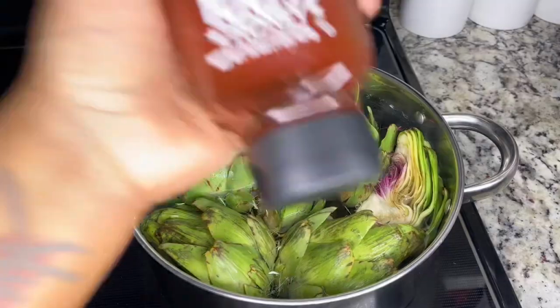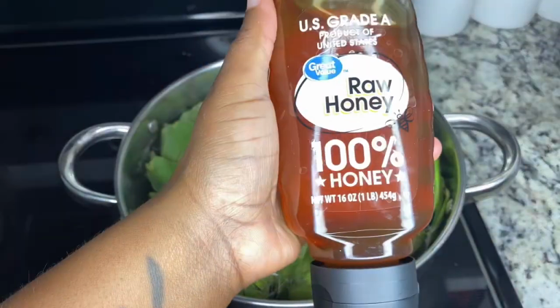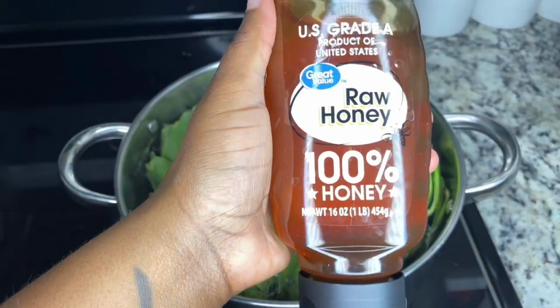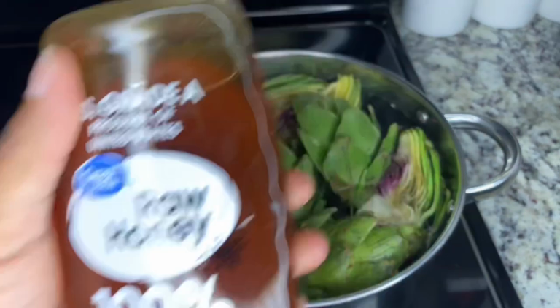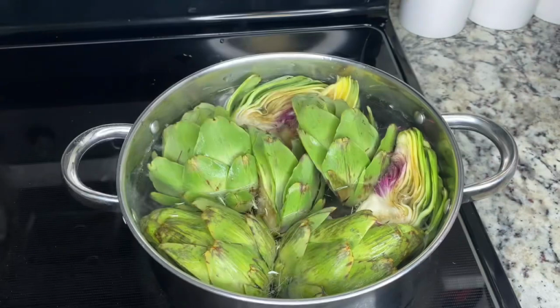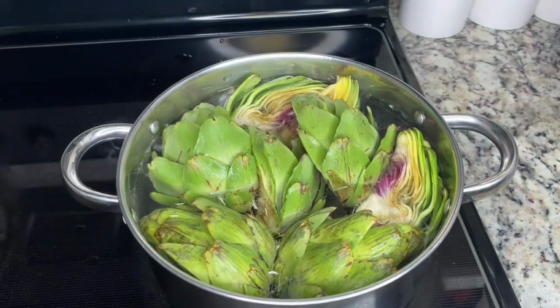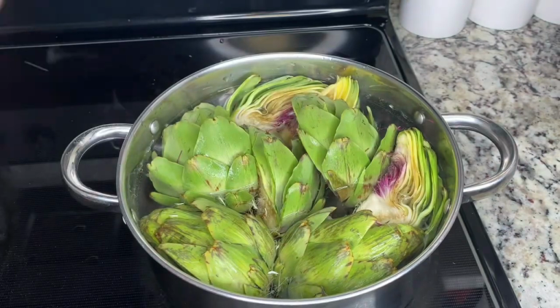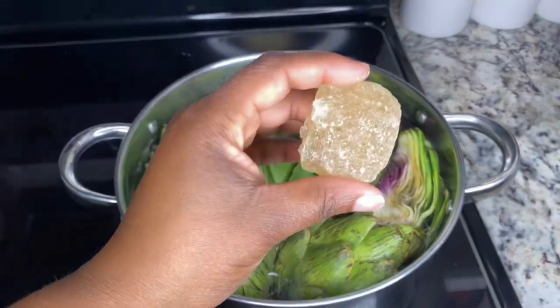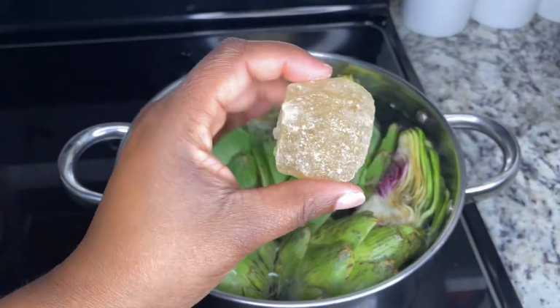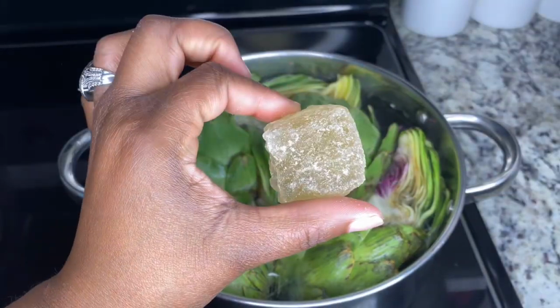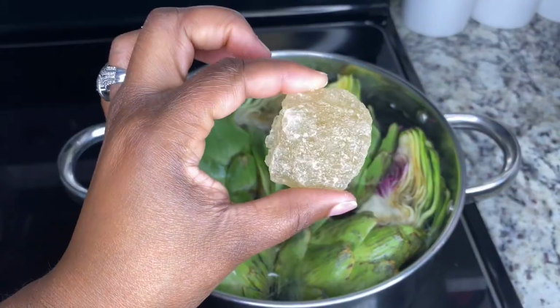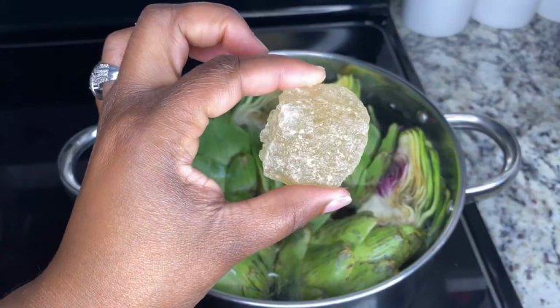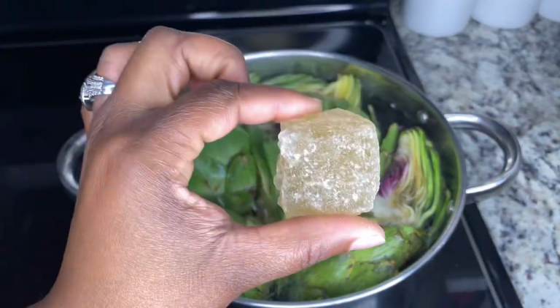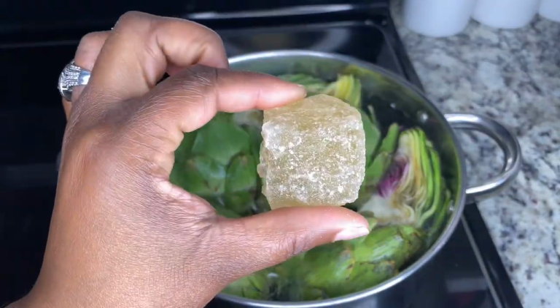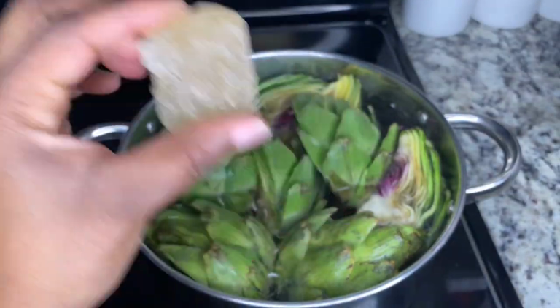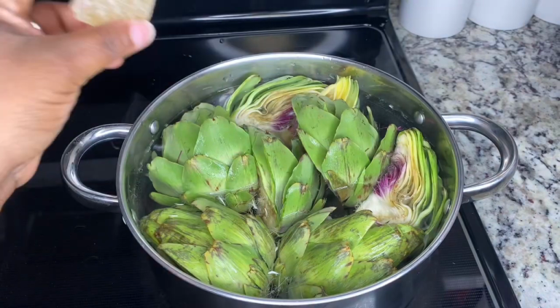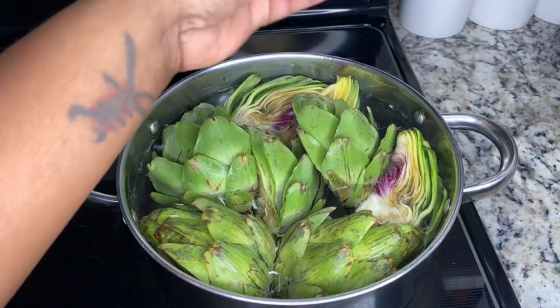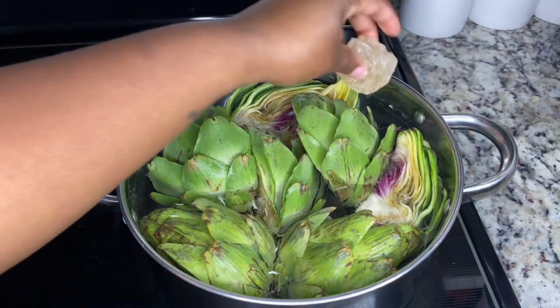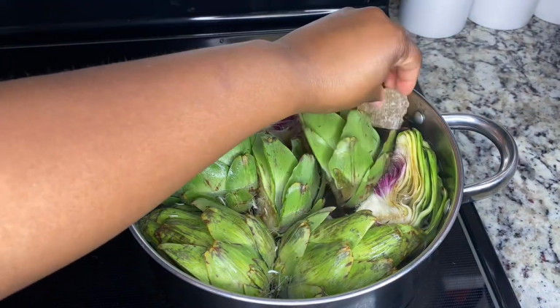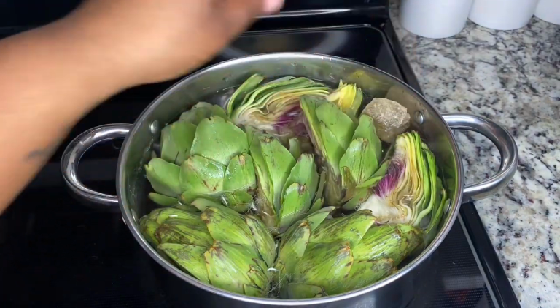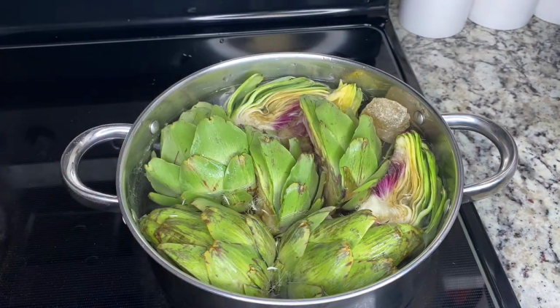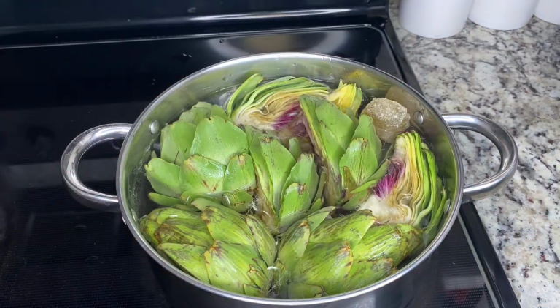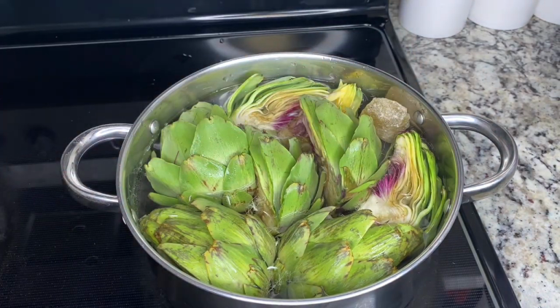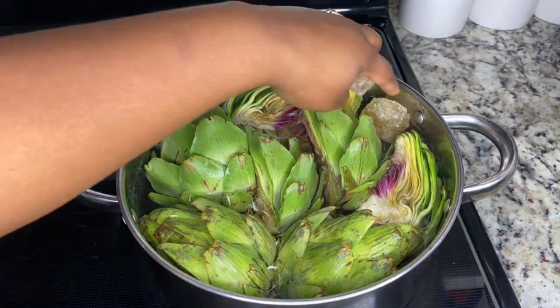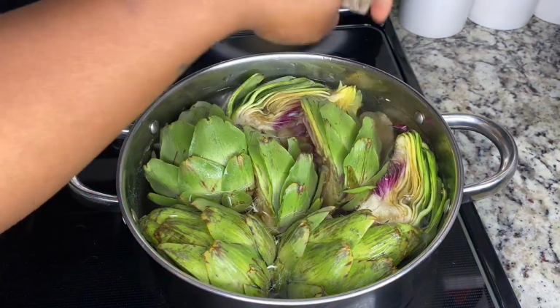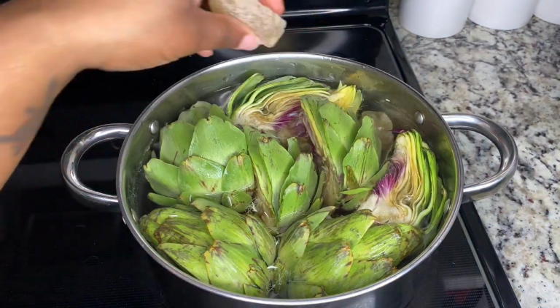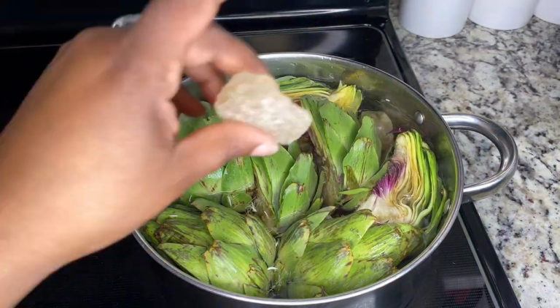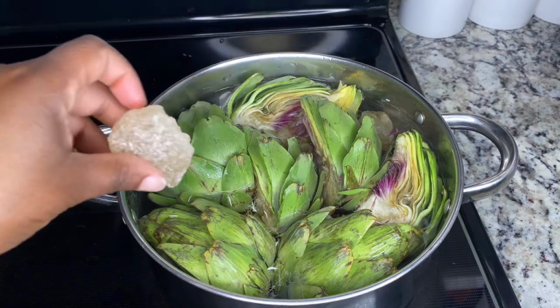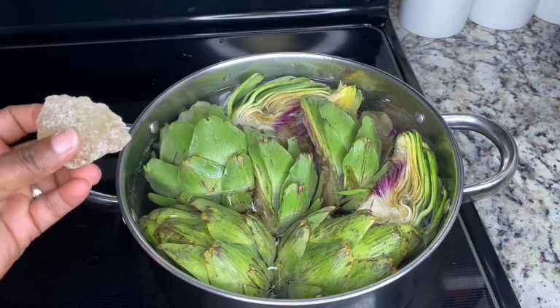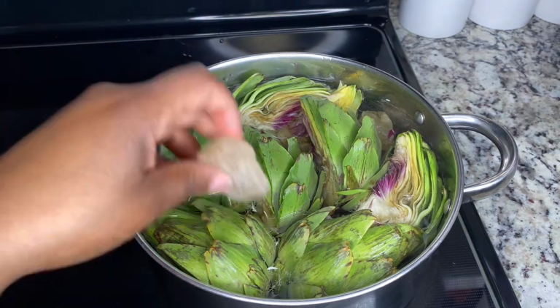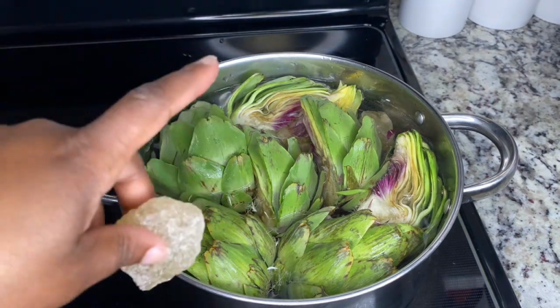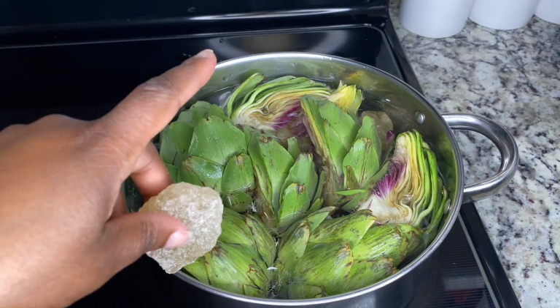You can do honey, or you can do rock sugar for taste. I'm going to do rock sugar. You just put as much as you think, and you can taste it throughout once it starts simmering.